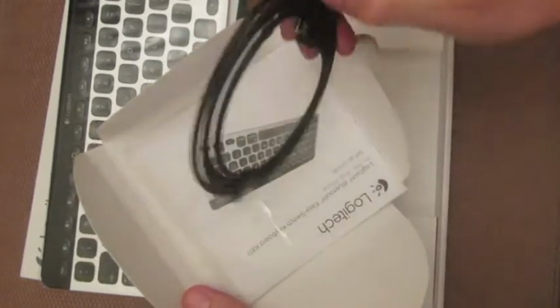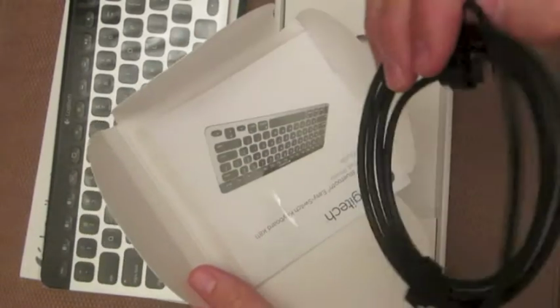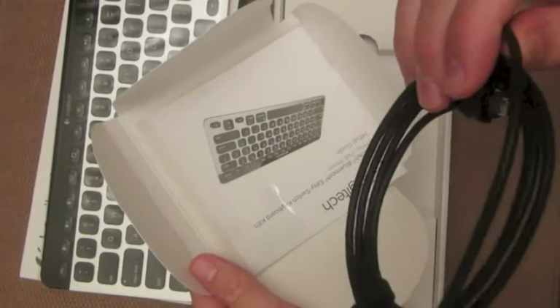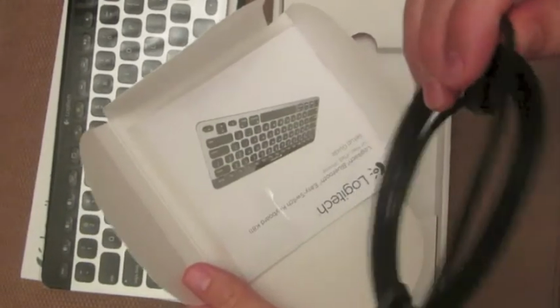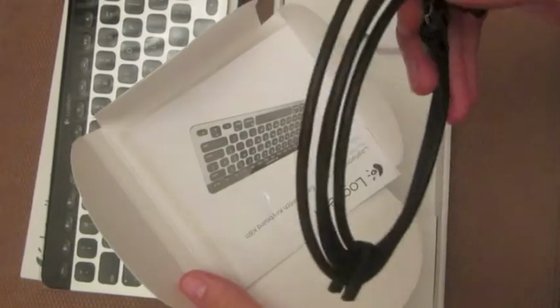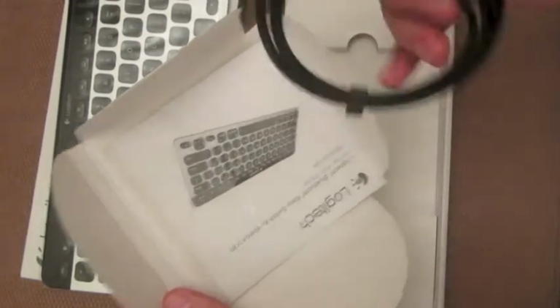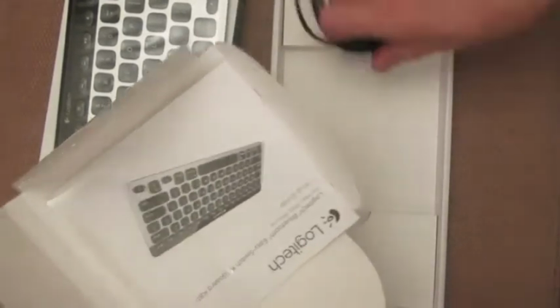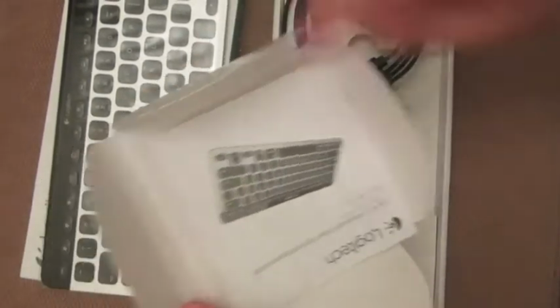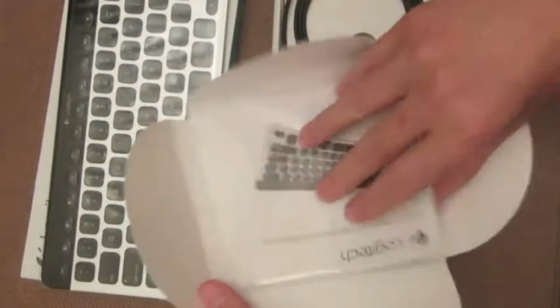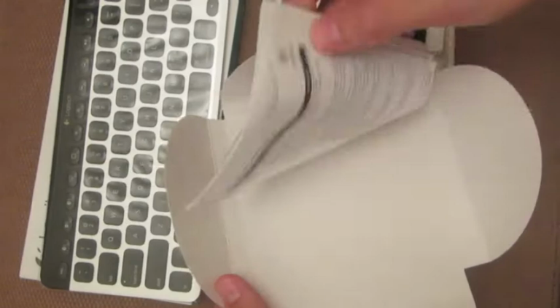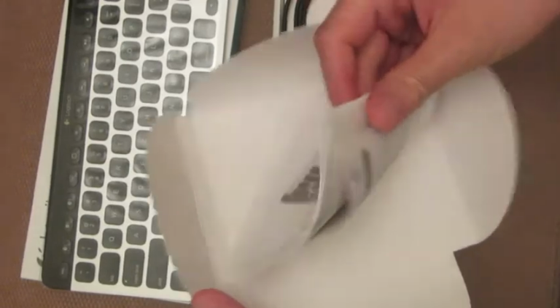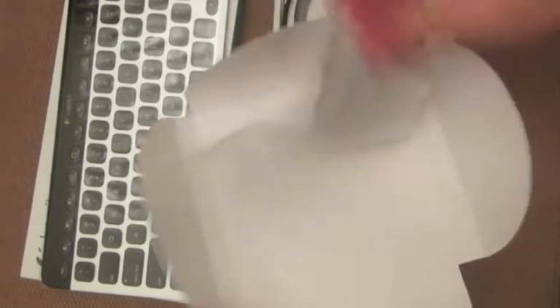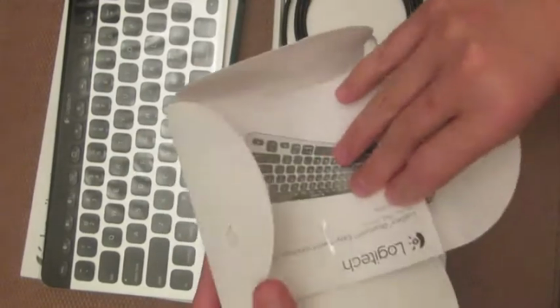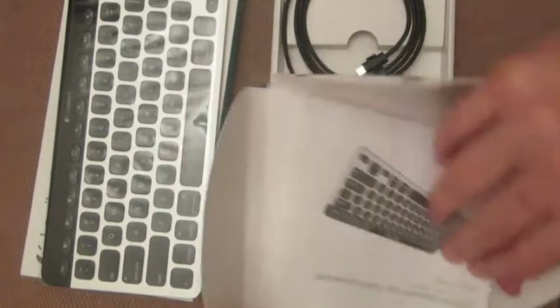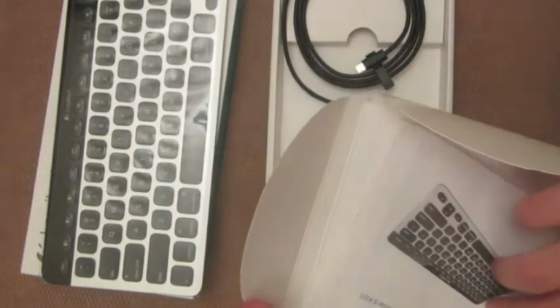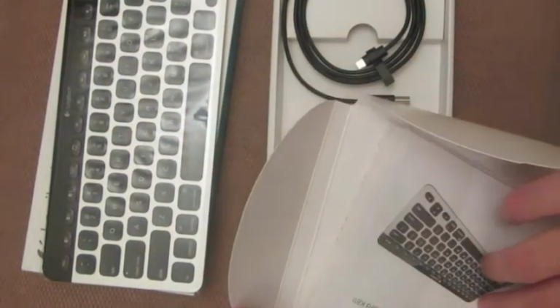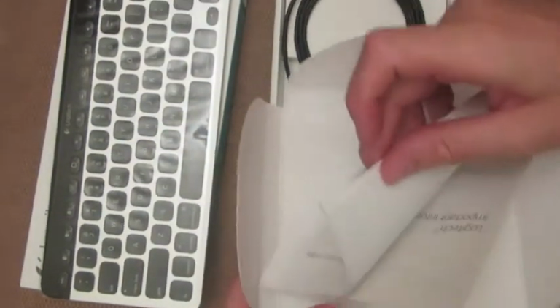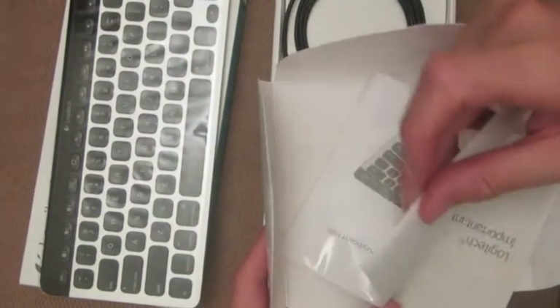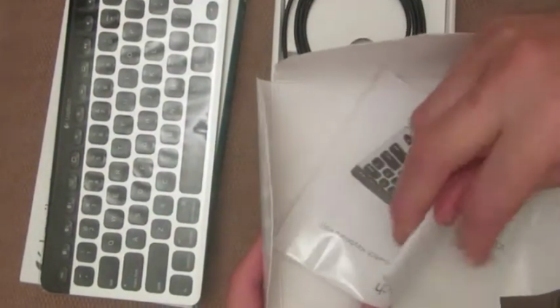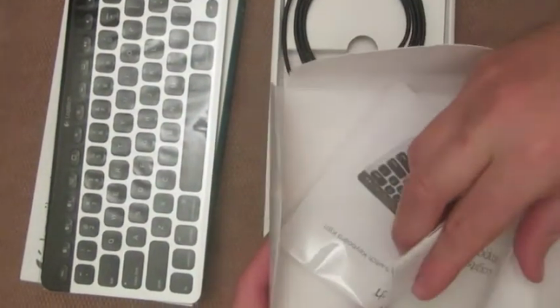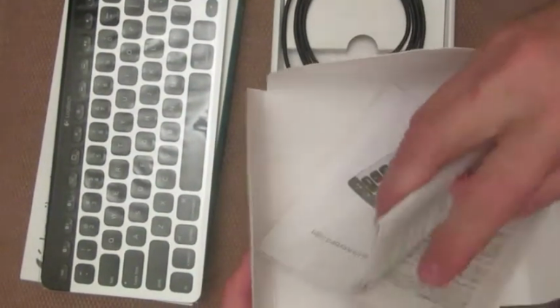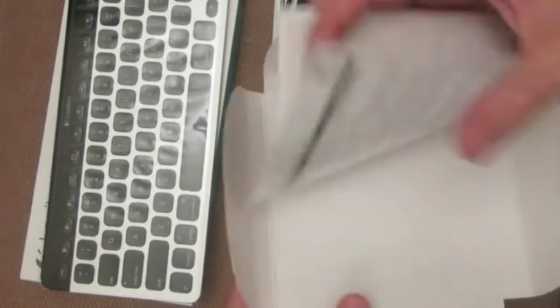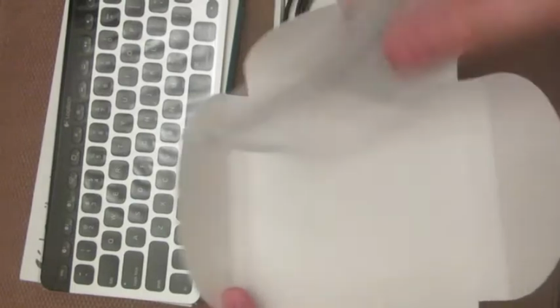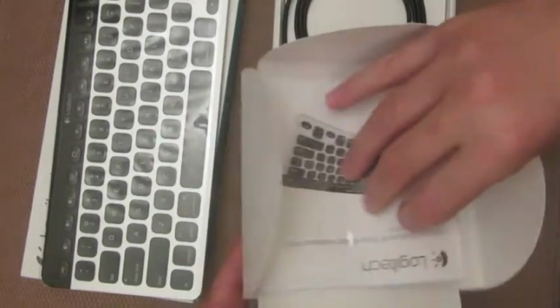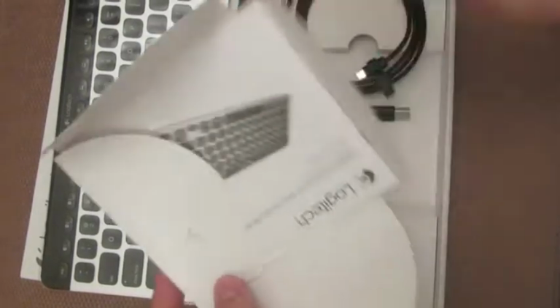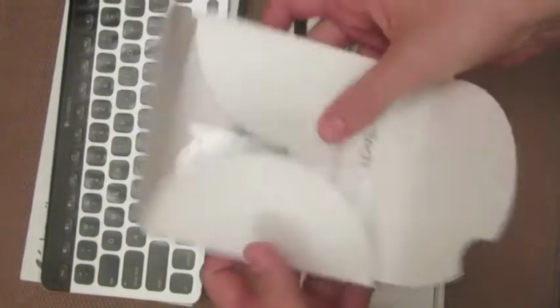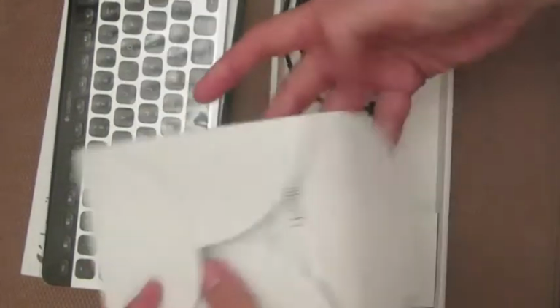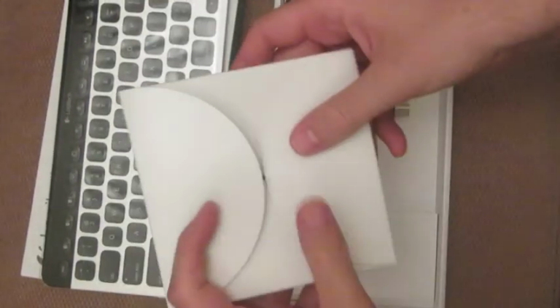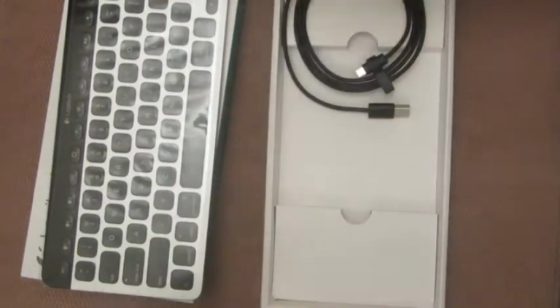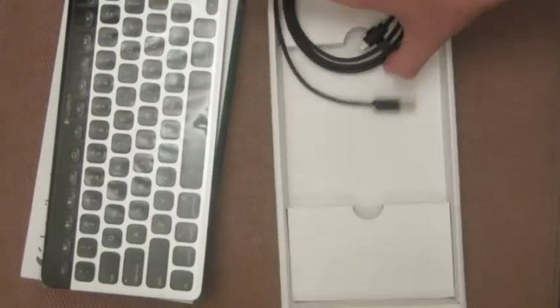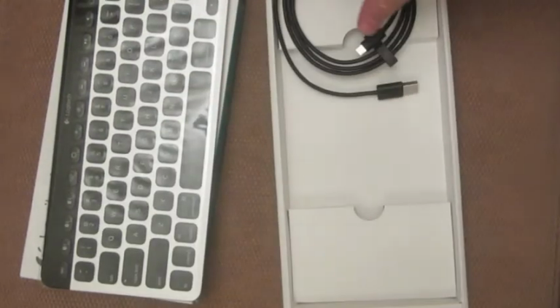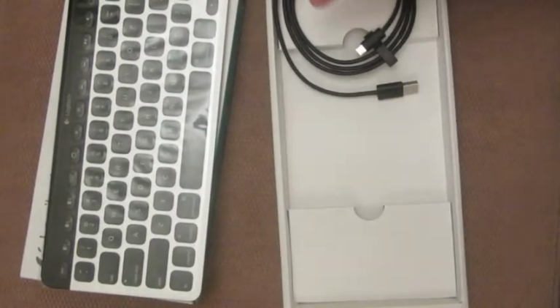That's the micro USB cable. And some instructions — a setup guide. I also wanted to mention that we'll just never actually ever open or read.